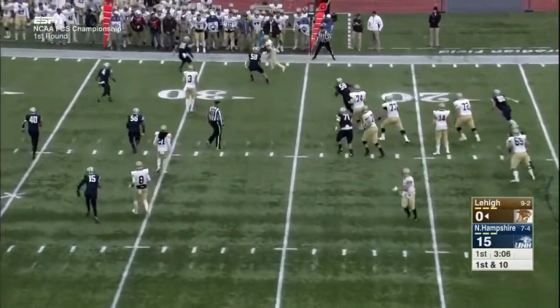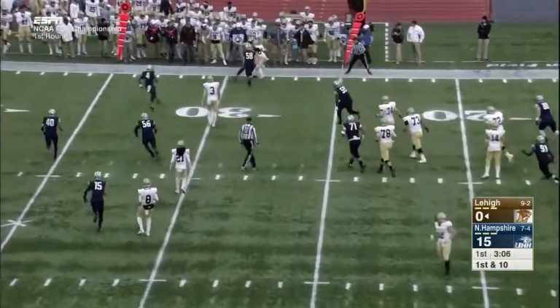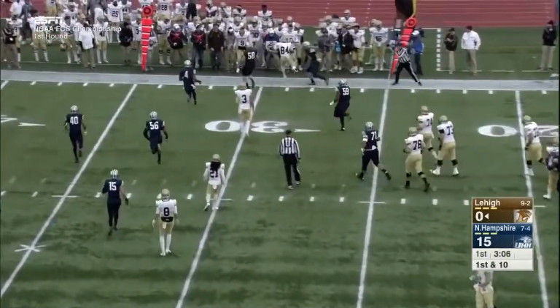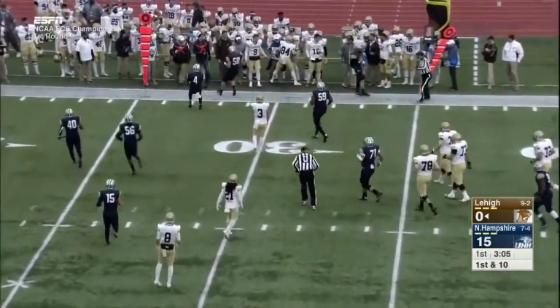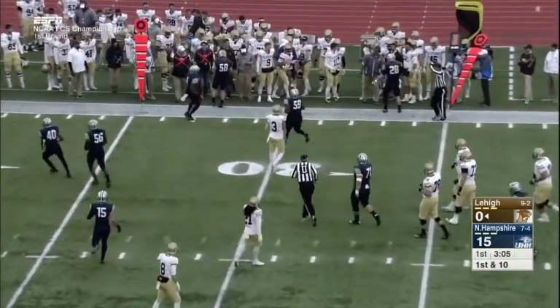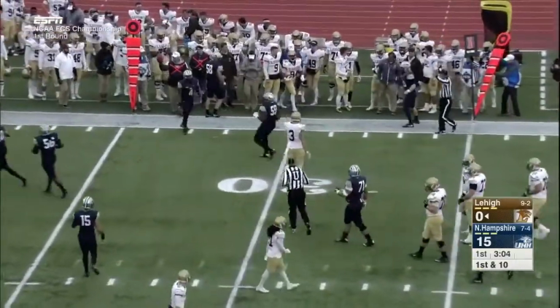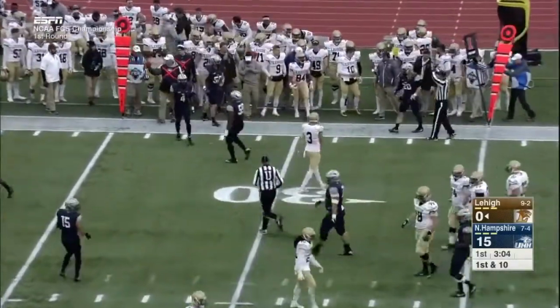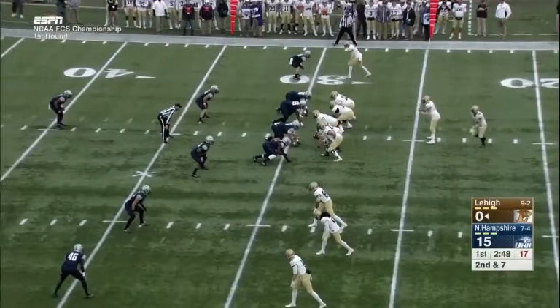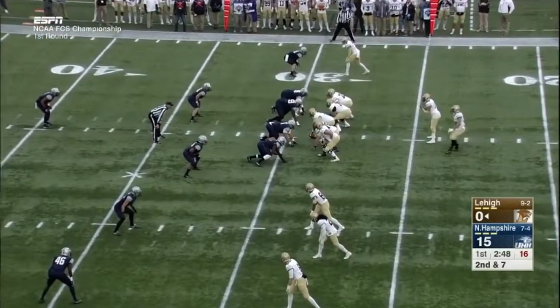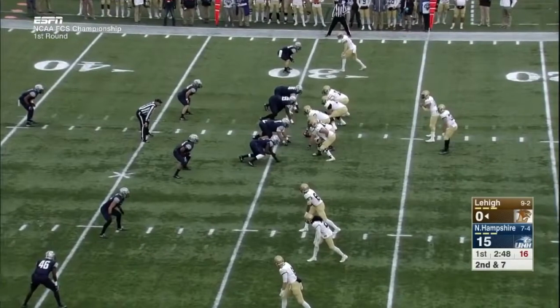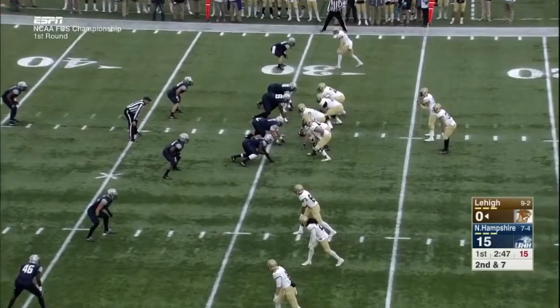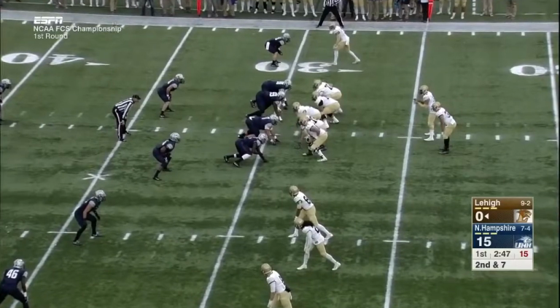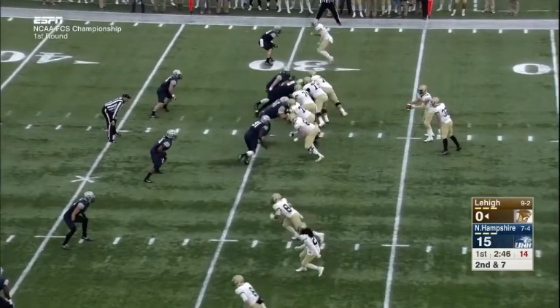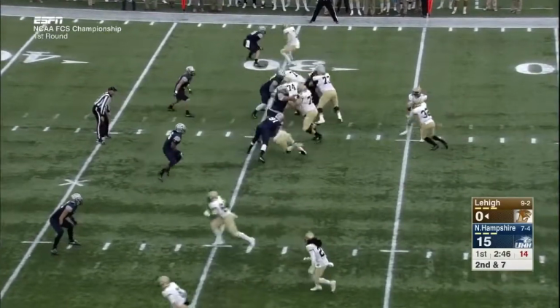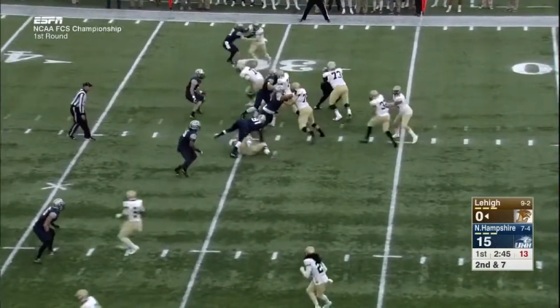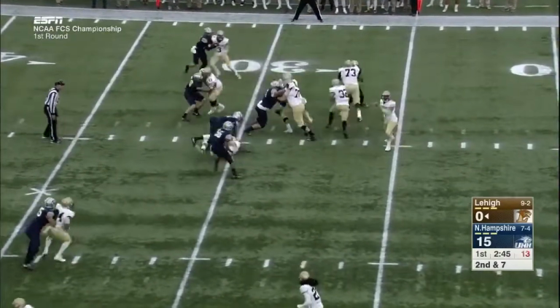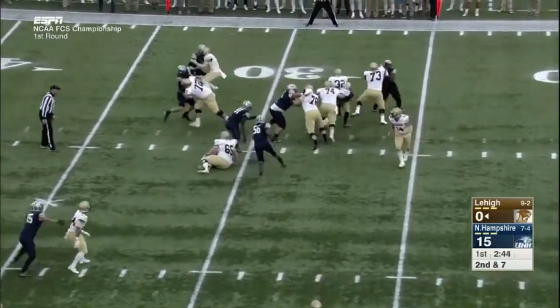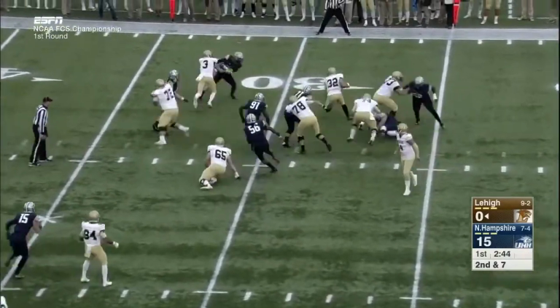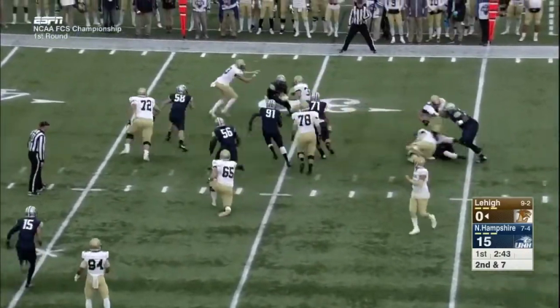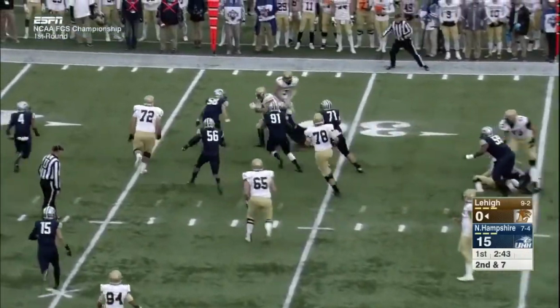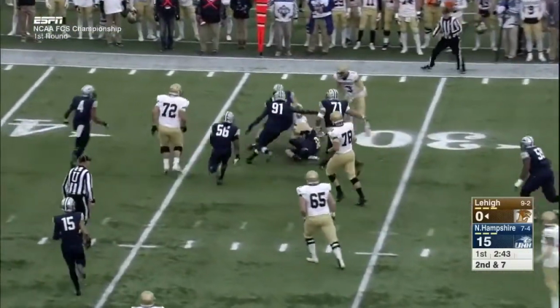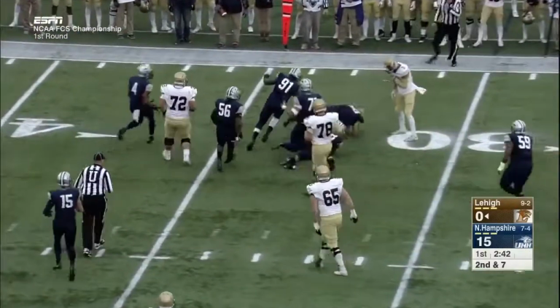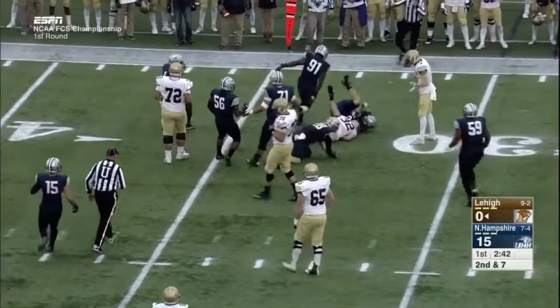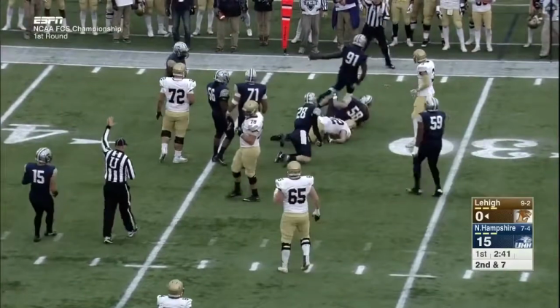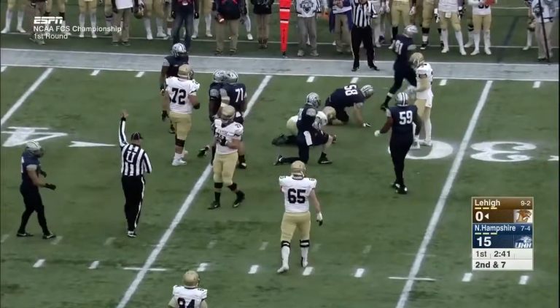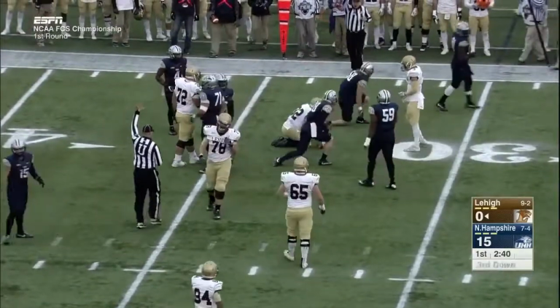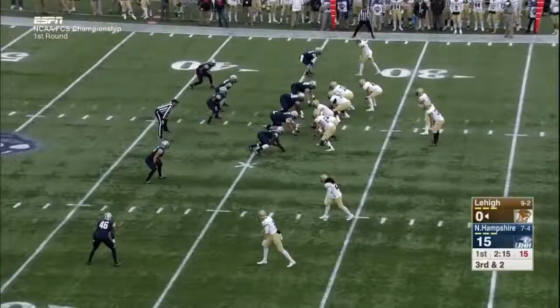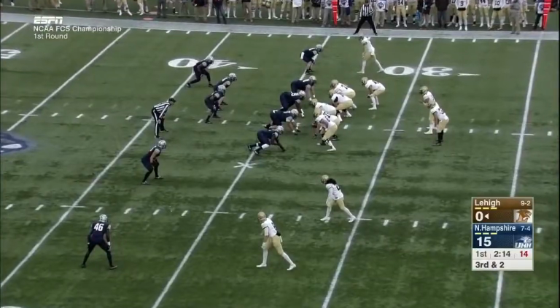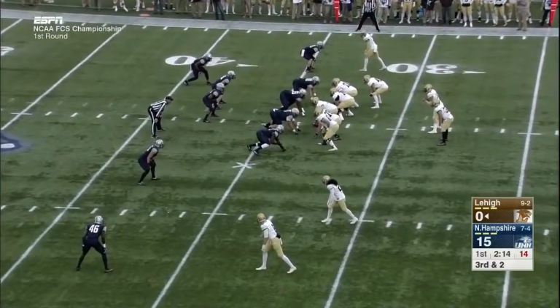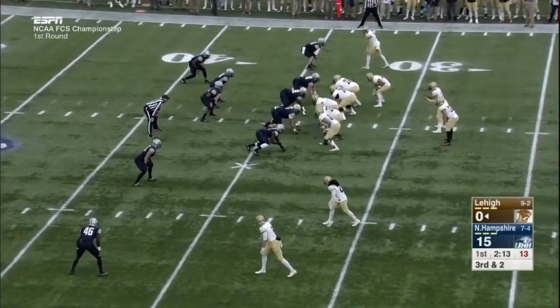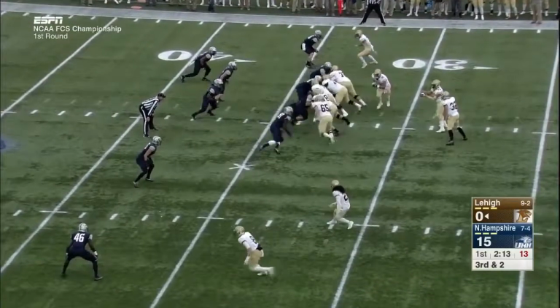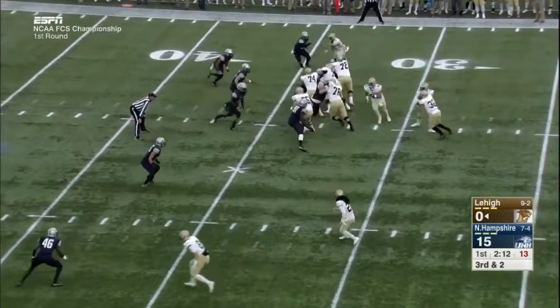On first down, the pass is completed. Second down and six for Lehigh — the handoff to Bragalone. First hit on the play; it wasn't as bad as advertised, but it was a gutsy call.